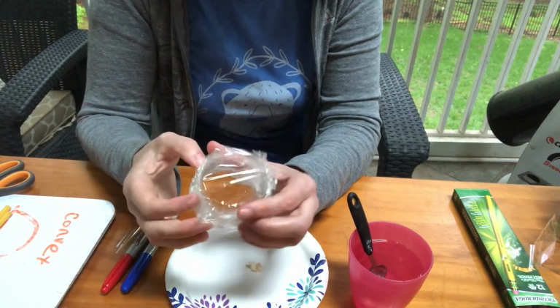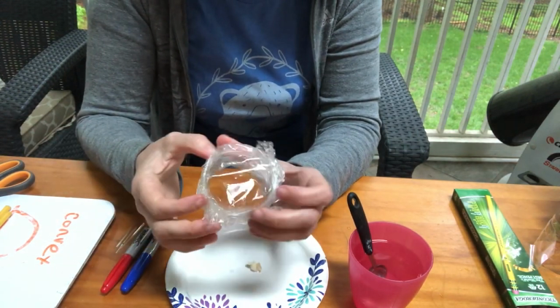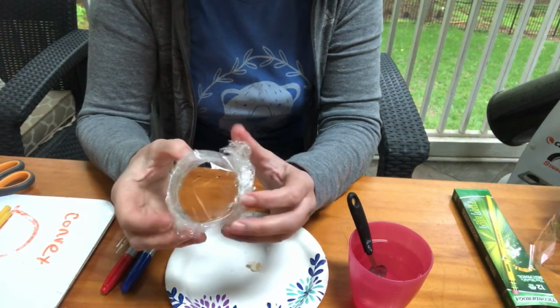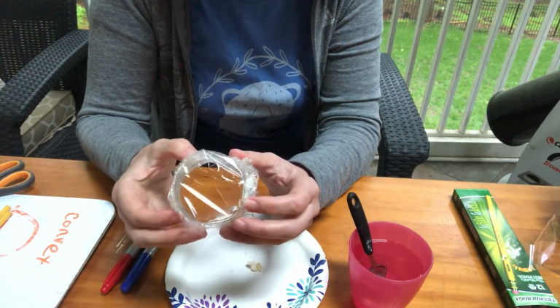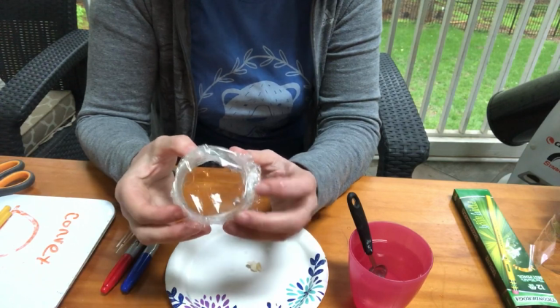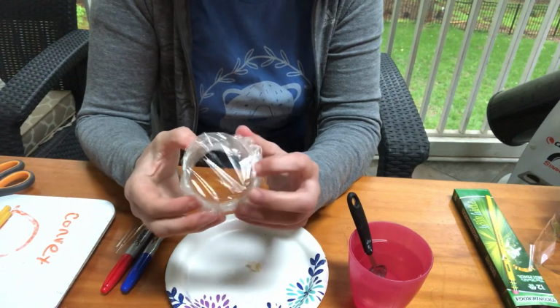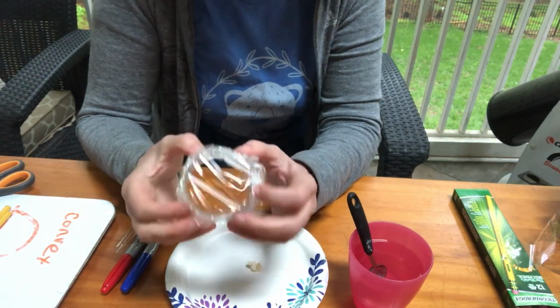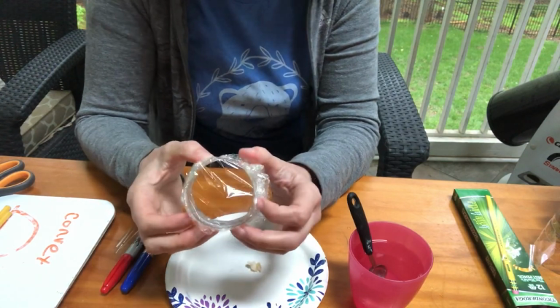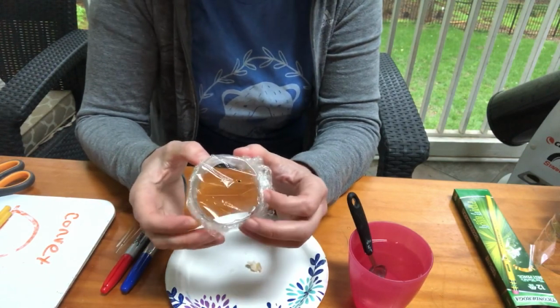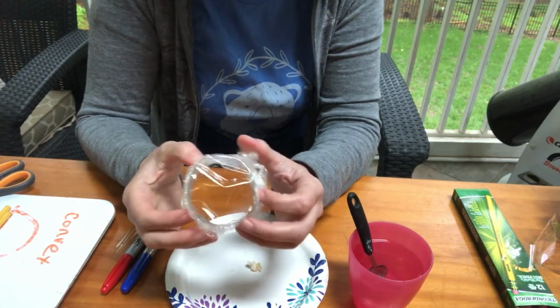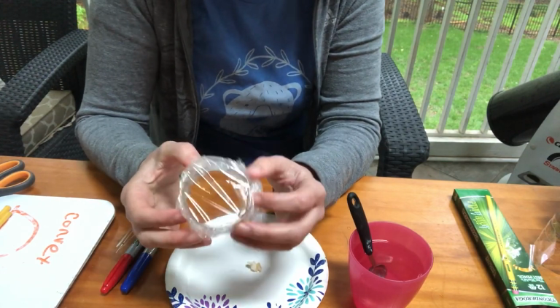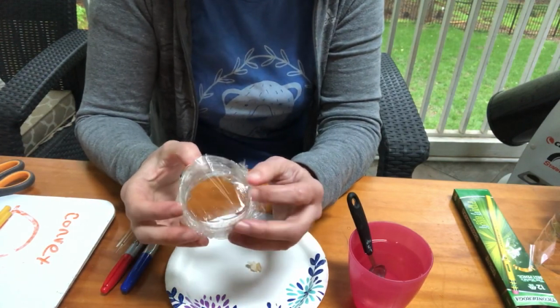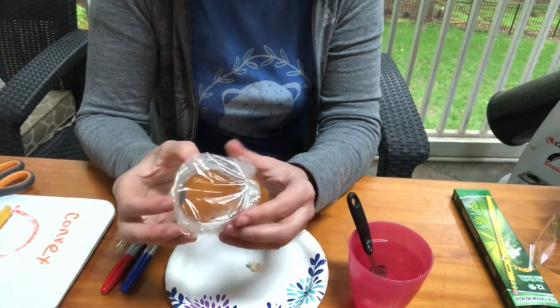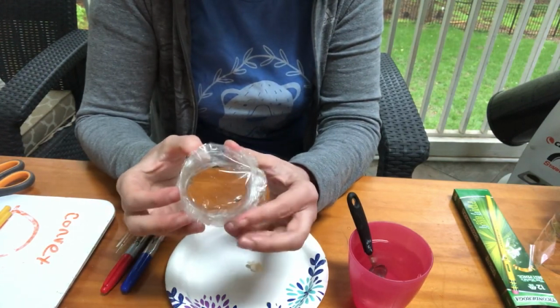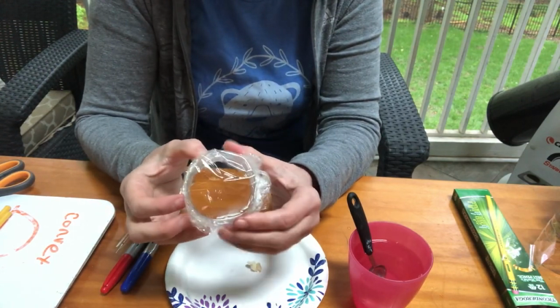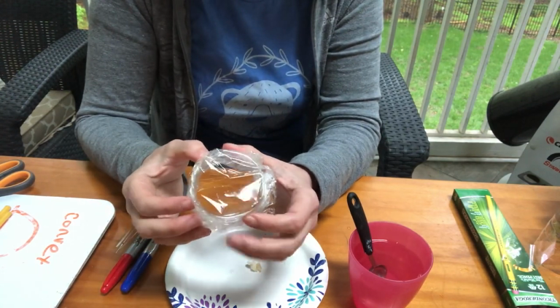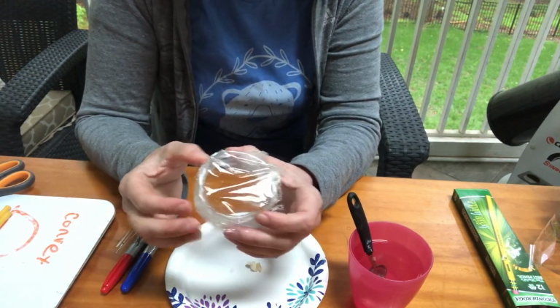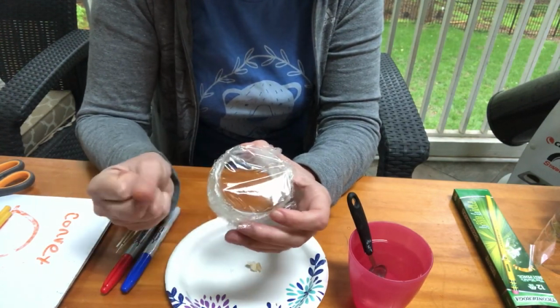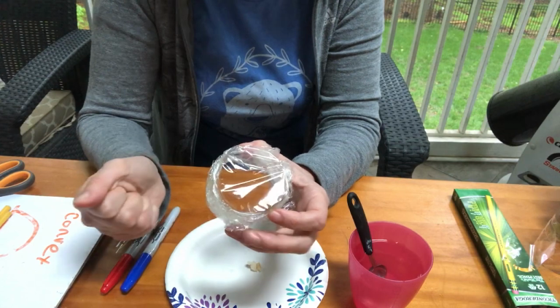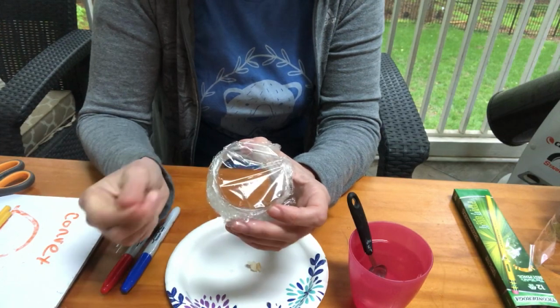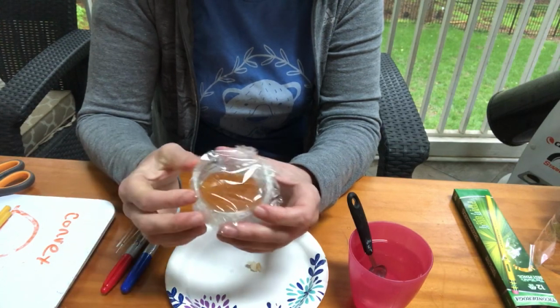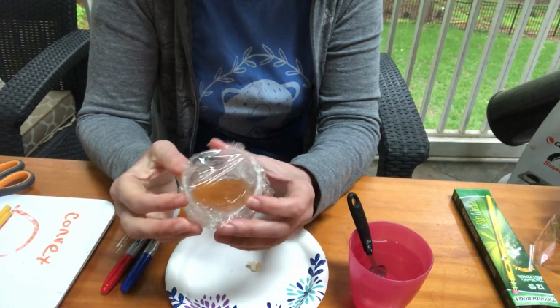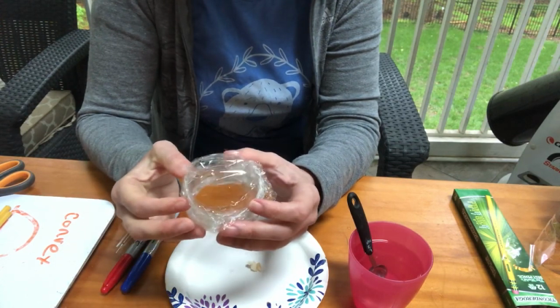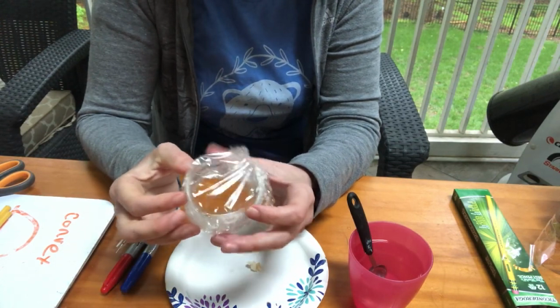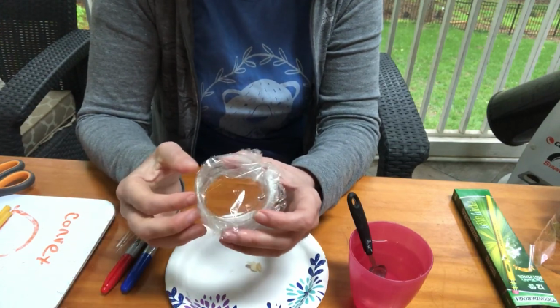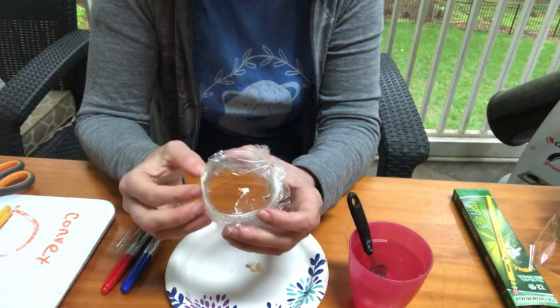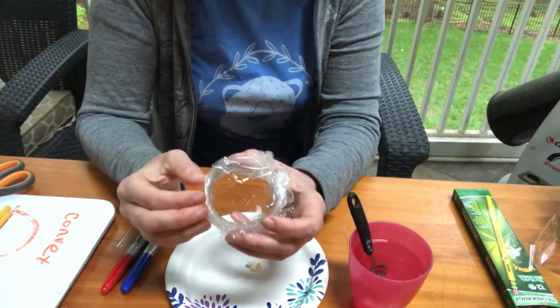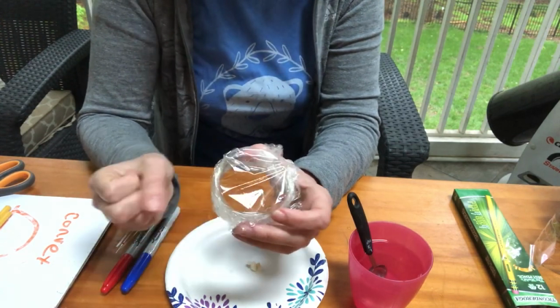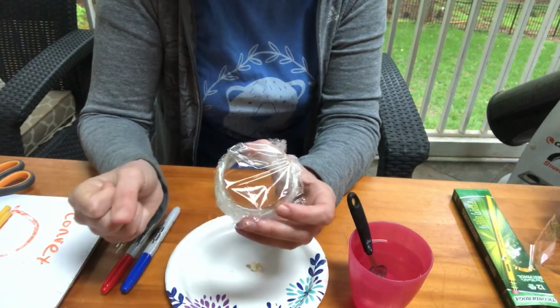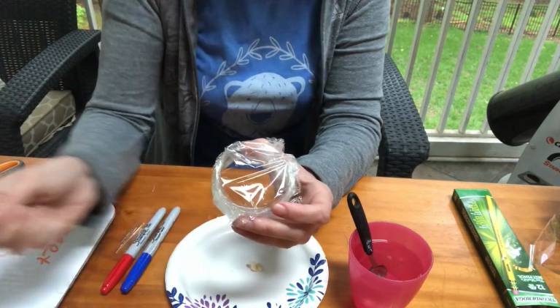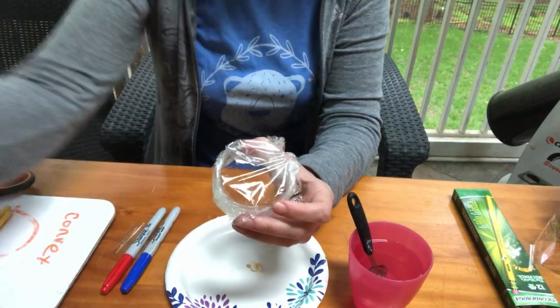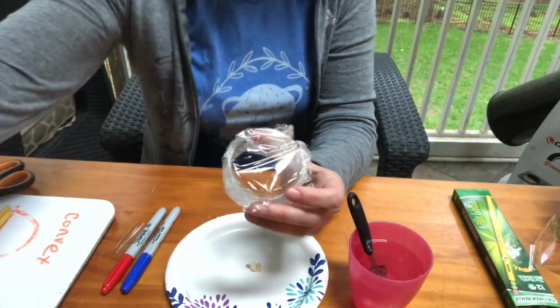Keep exploring the world around you! I hope that now that you have your own magnifying glass, you get some really great observations of nature and things around your home. I can't wait to hear about it — take care!